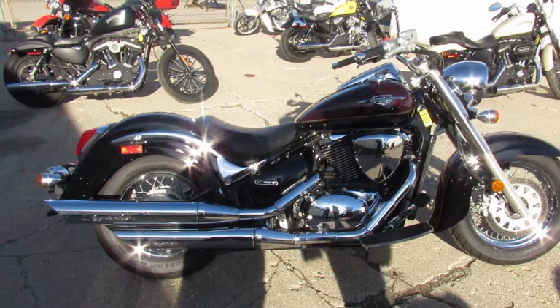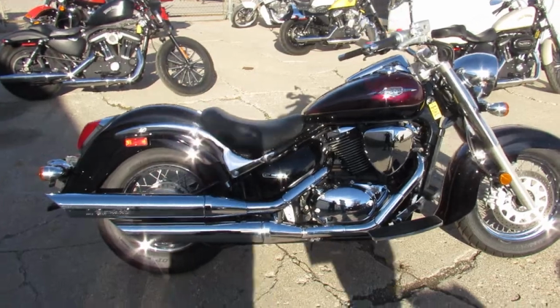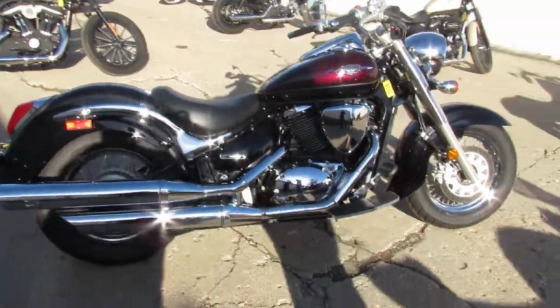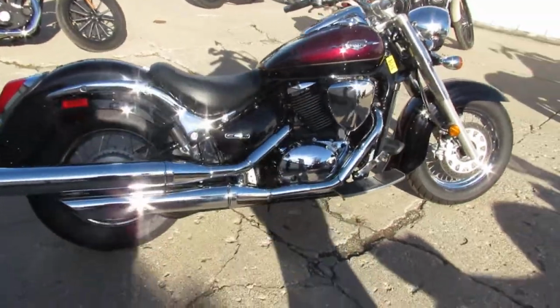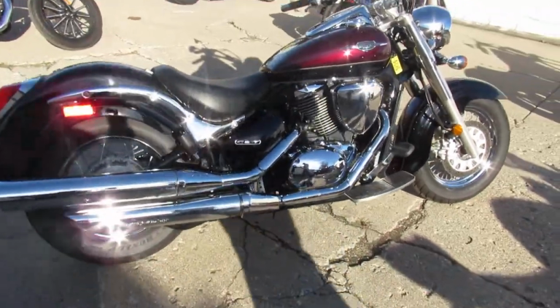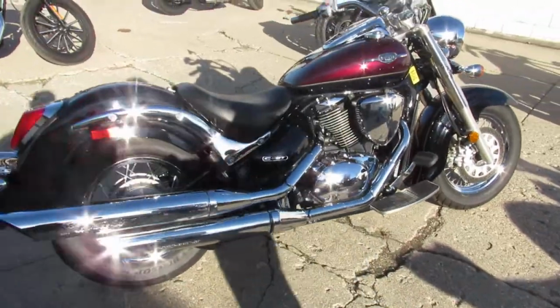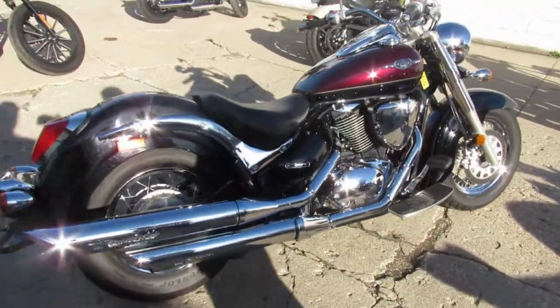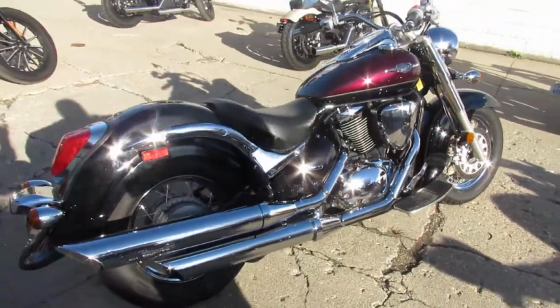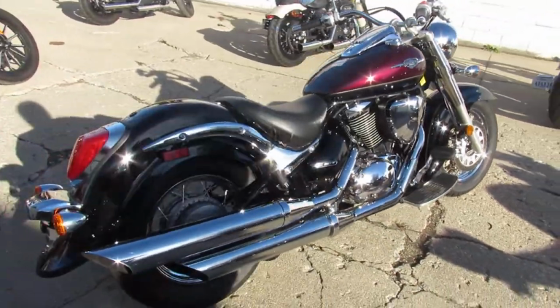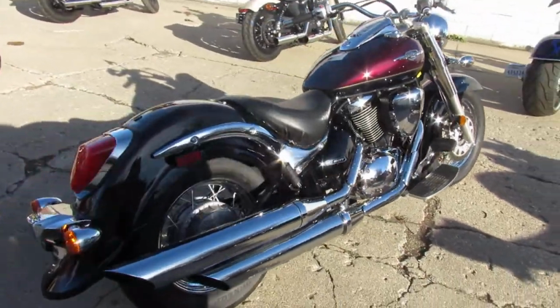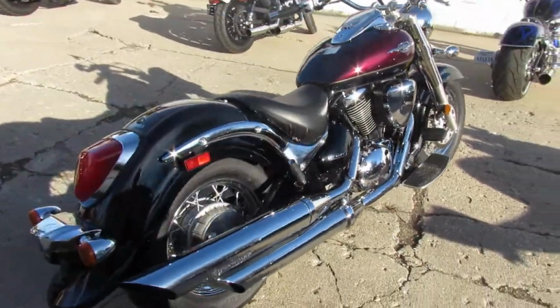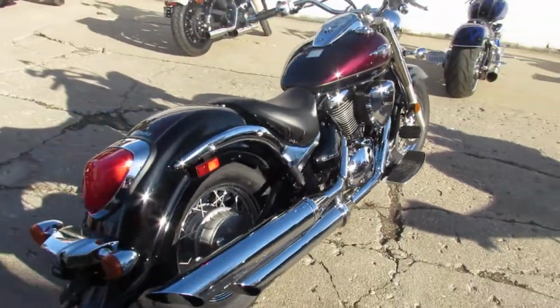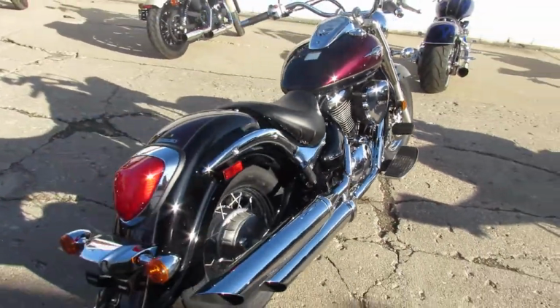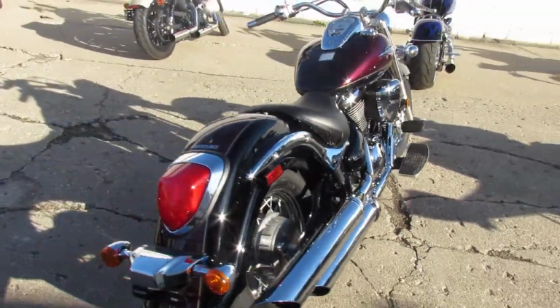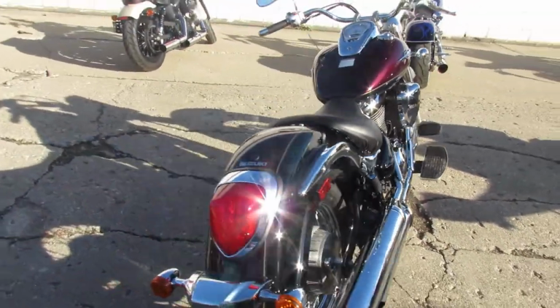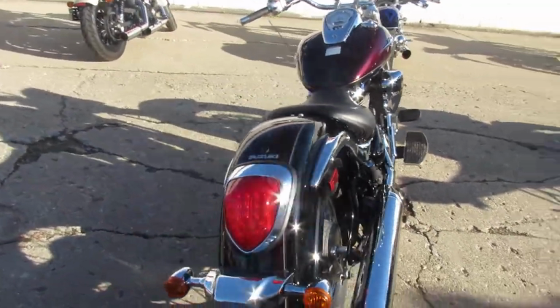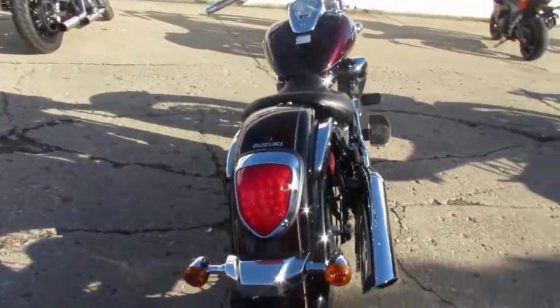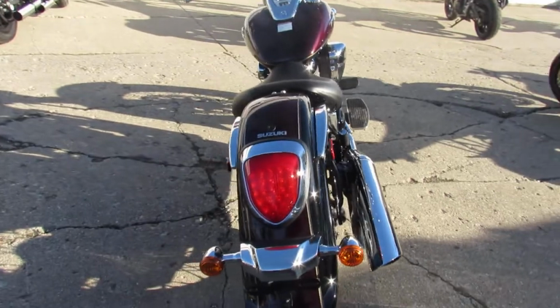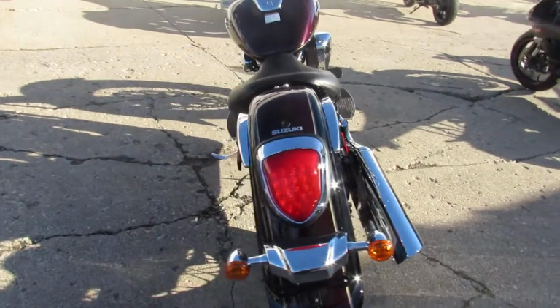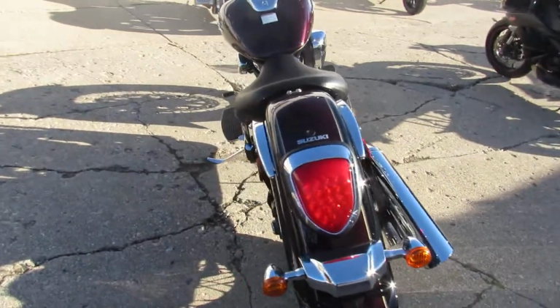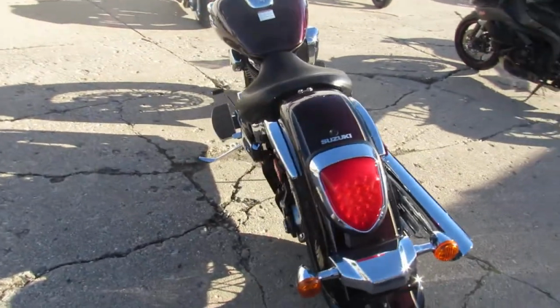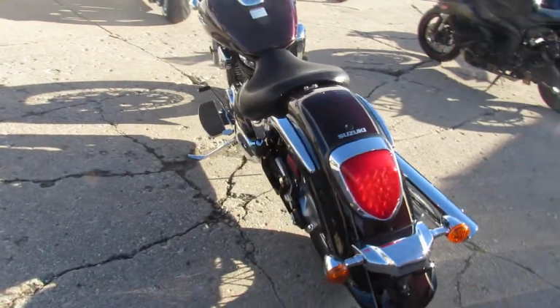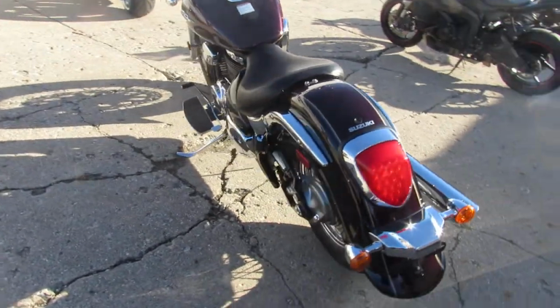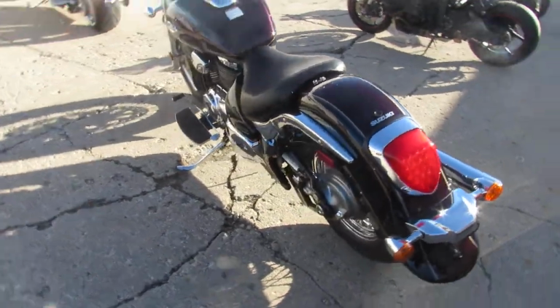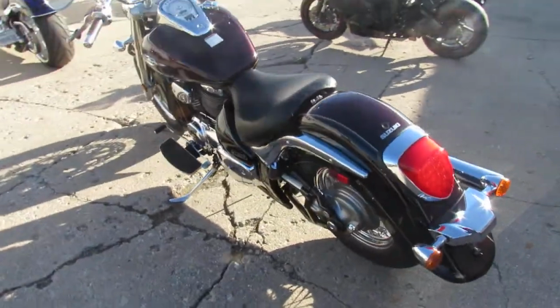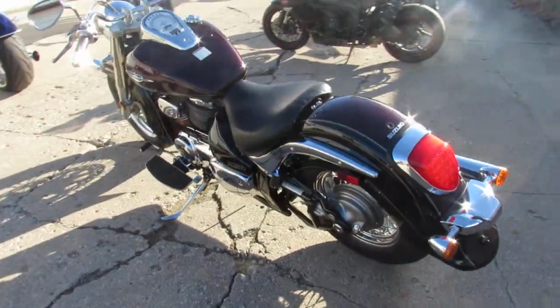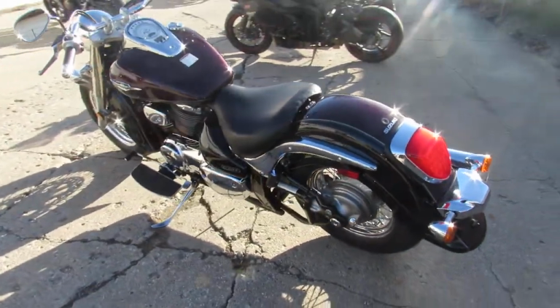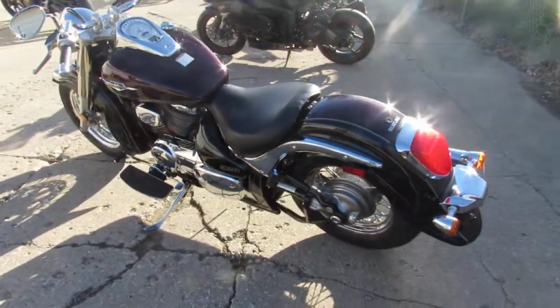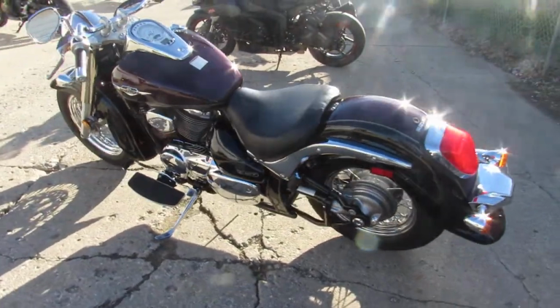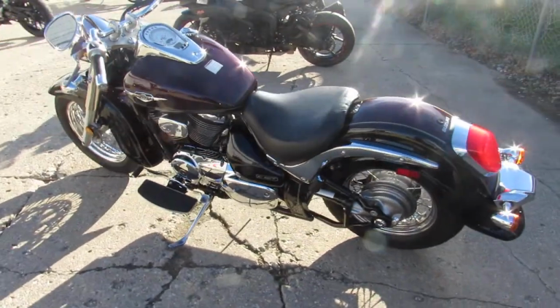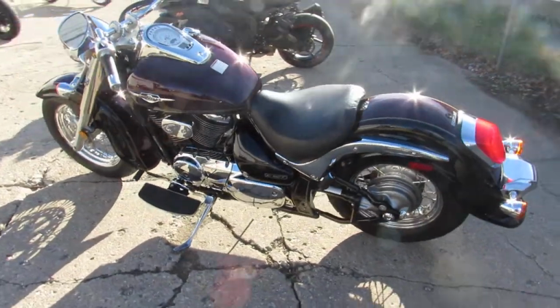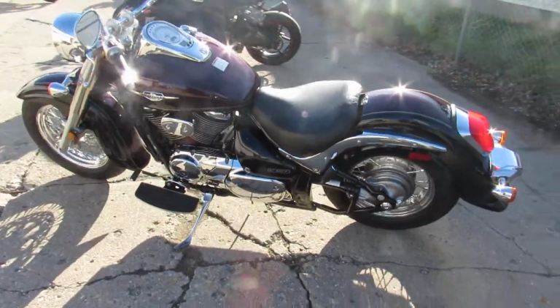Anybody out there looking for a nice cruiser? We got one here at Approval Powersports — just got another semi-load of bikes in. Doing some videos on them, so keep an eye on our Facebook page, YouTube channel, and our website. We'll get these things up as quick as we can.